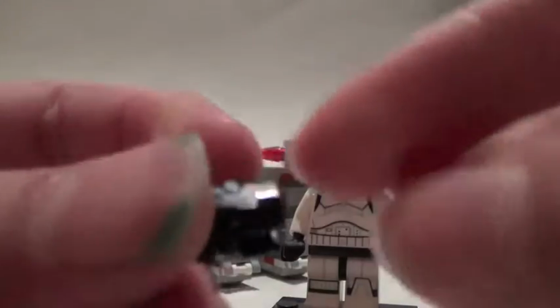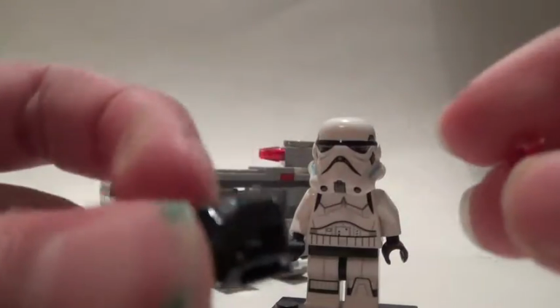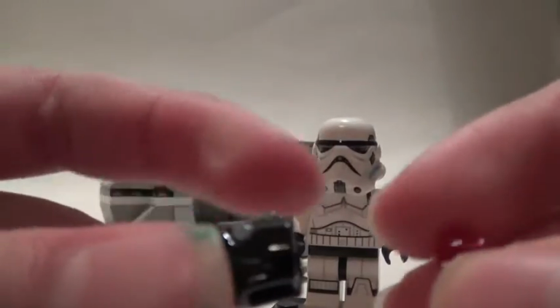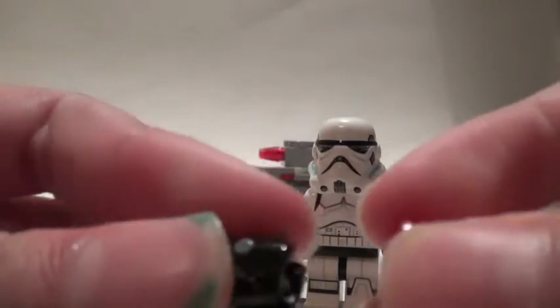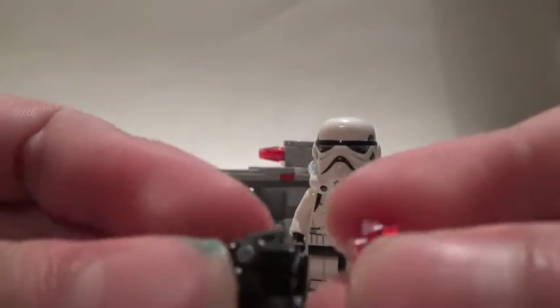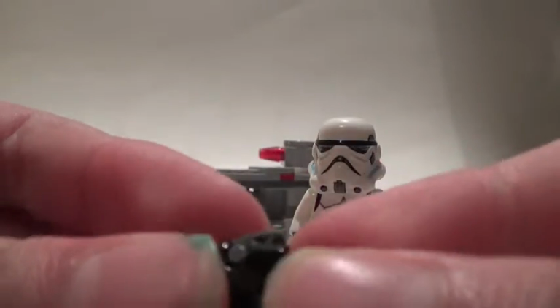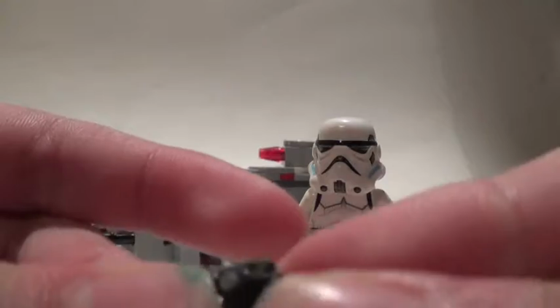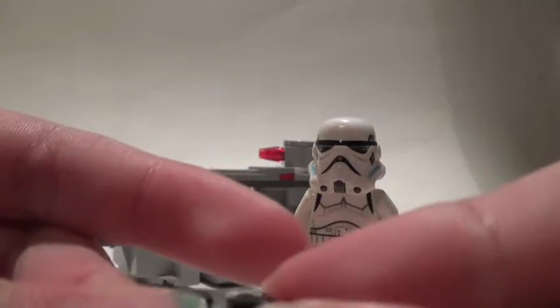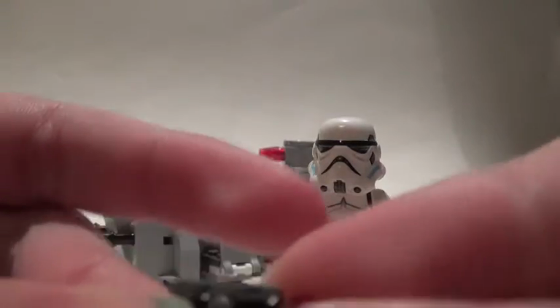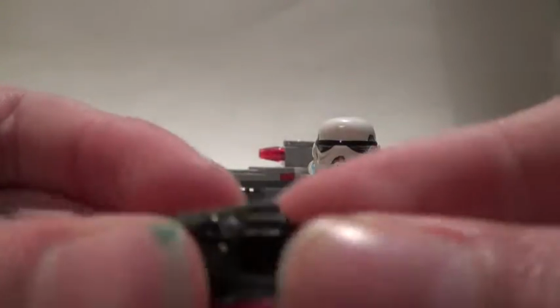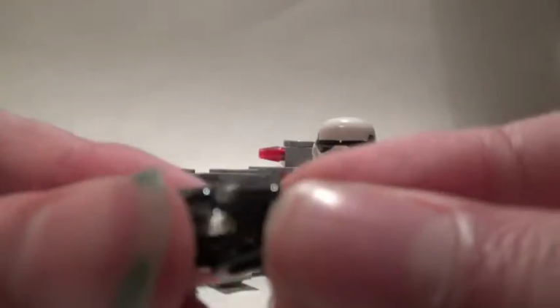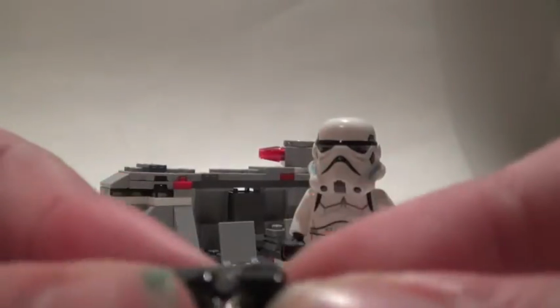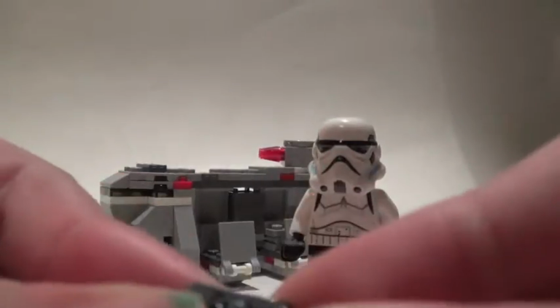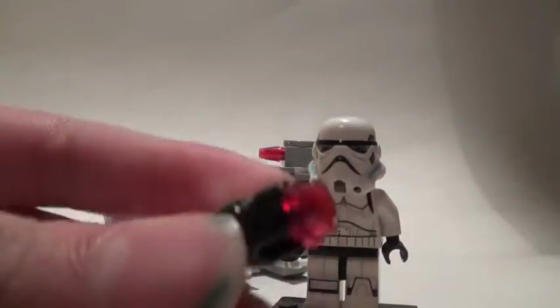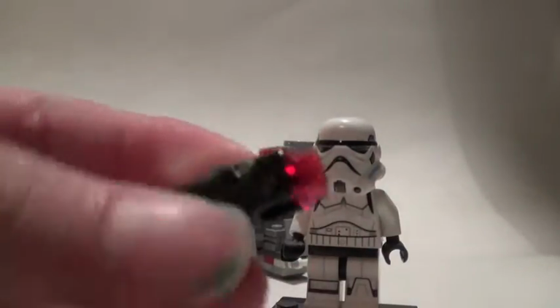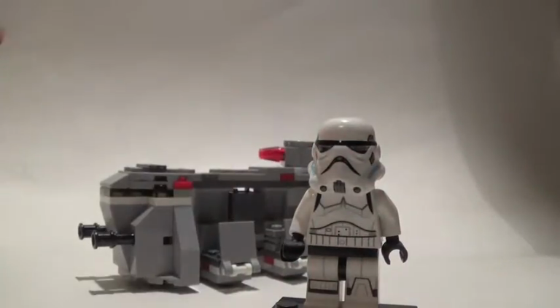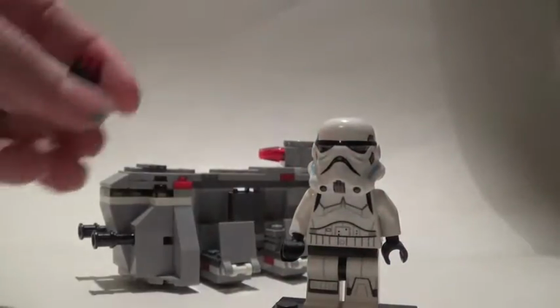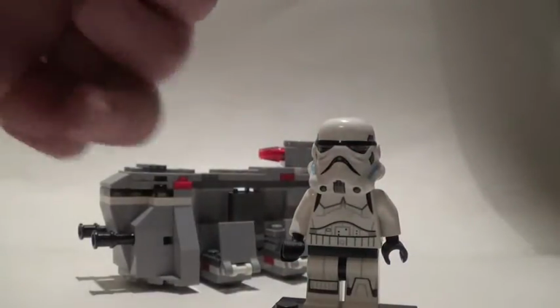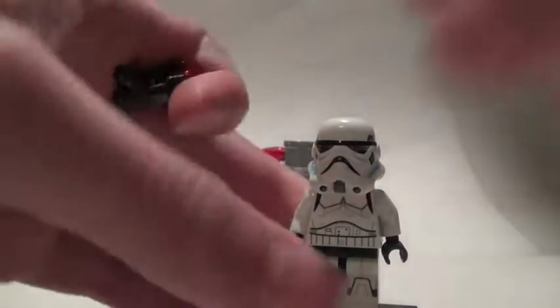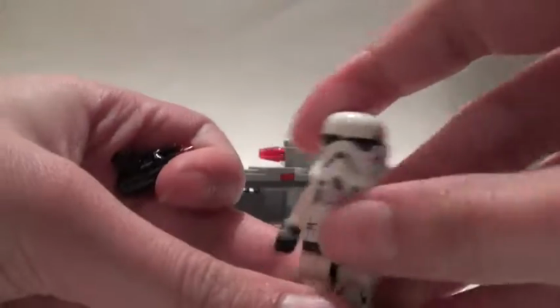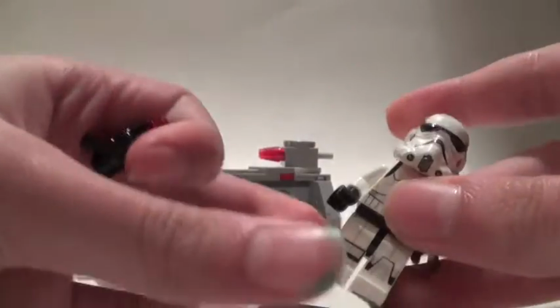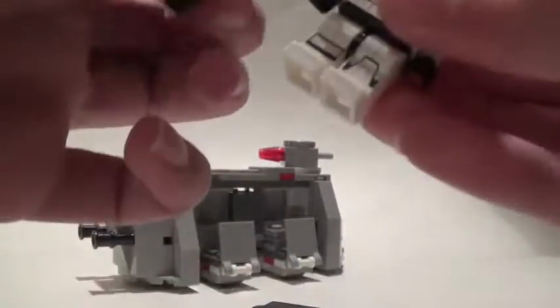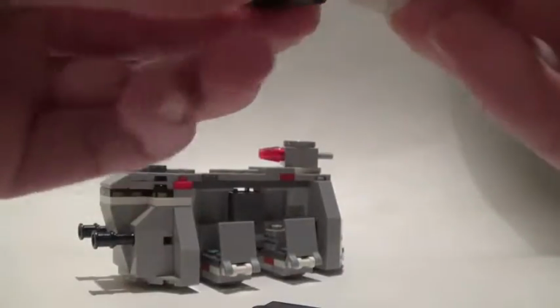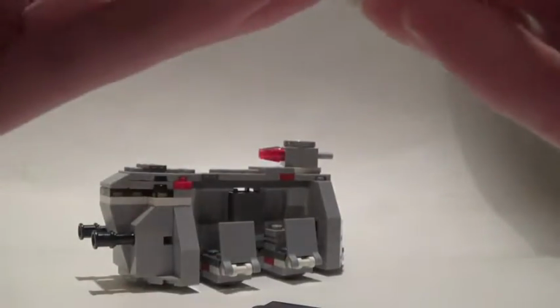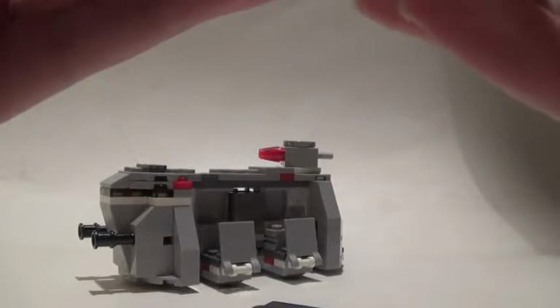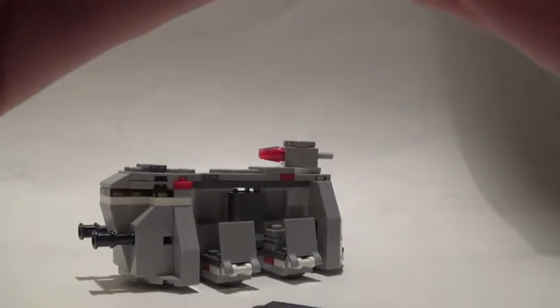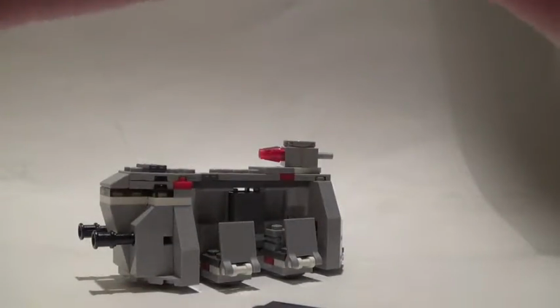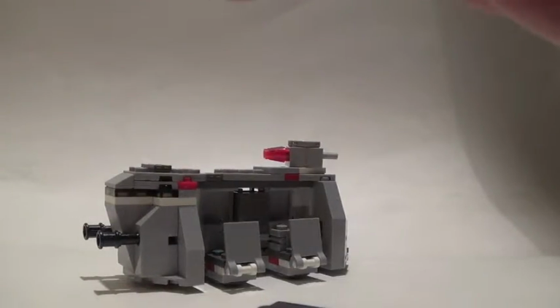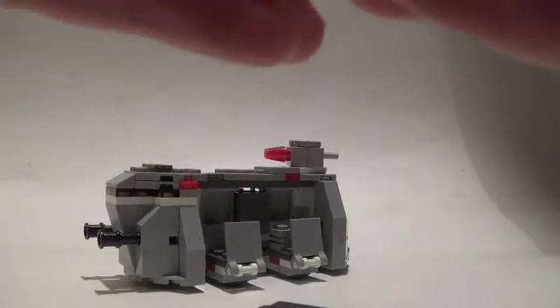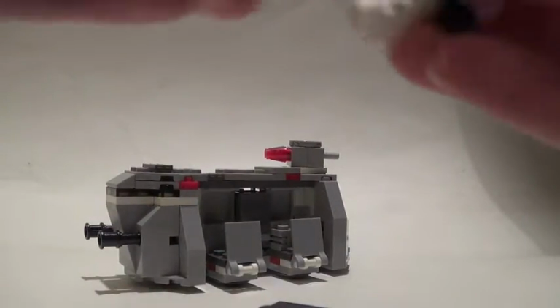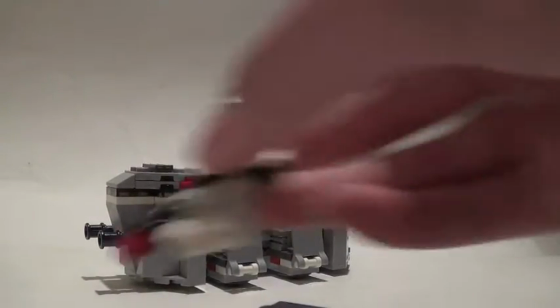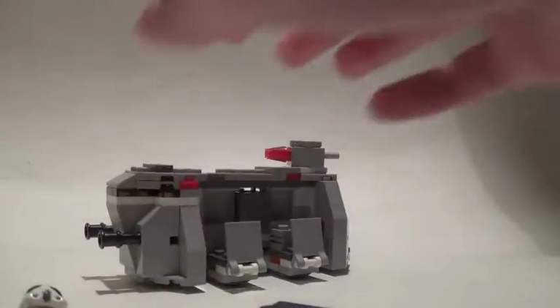He also has his blaster, which you can flick studs out of just by the flick of a switch.